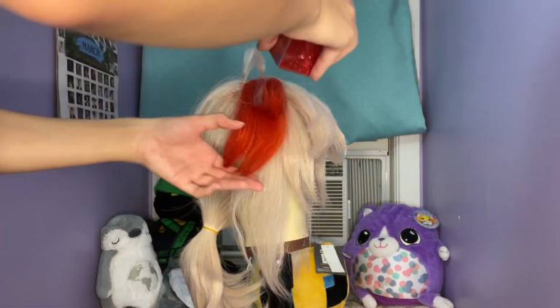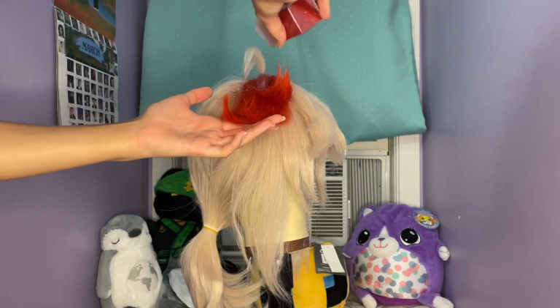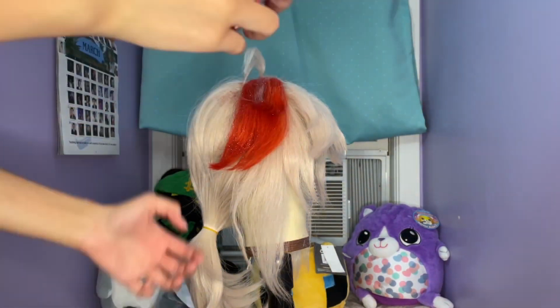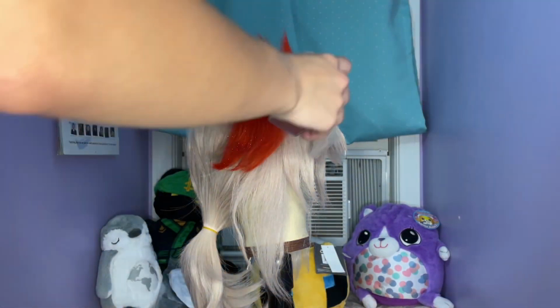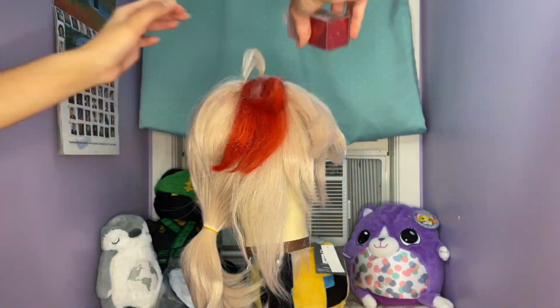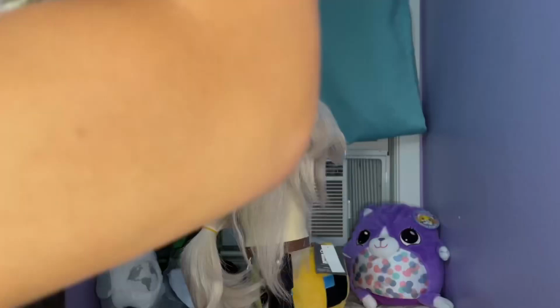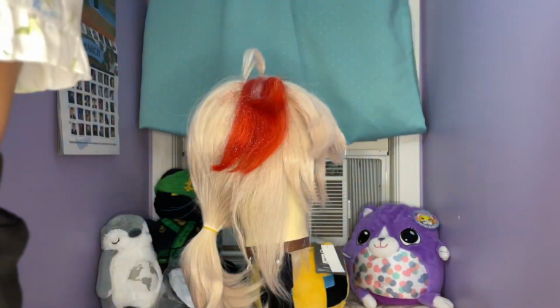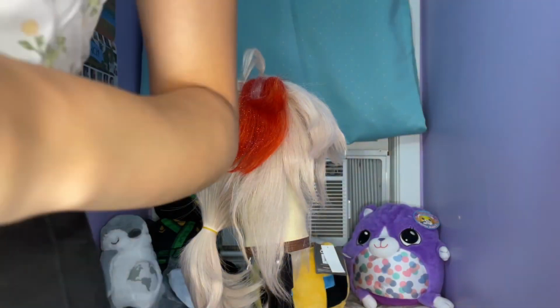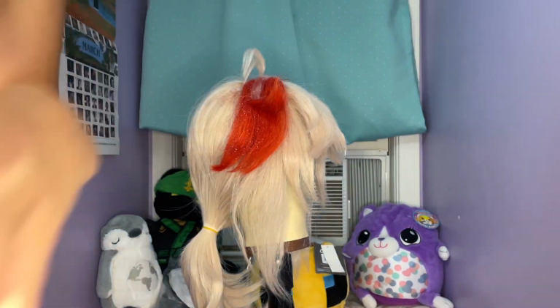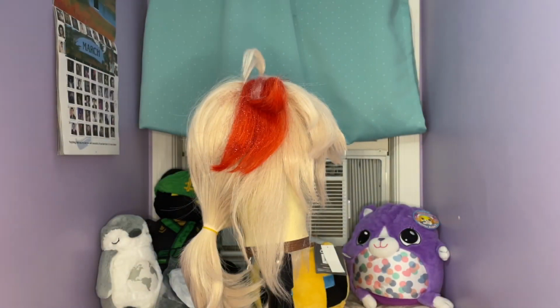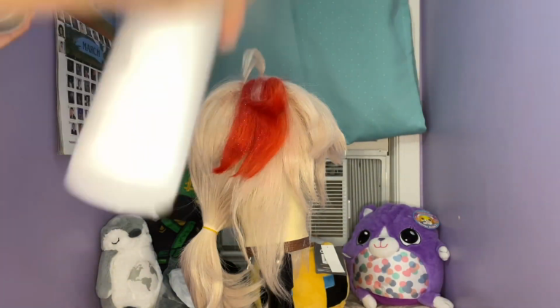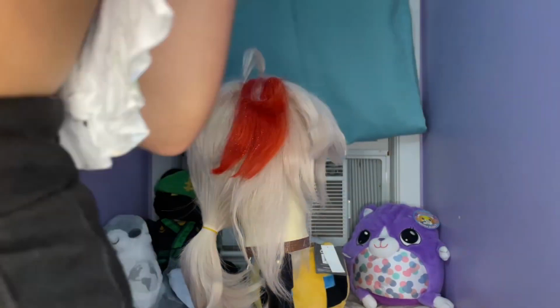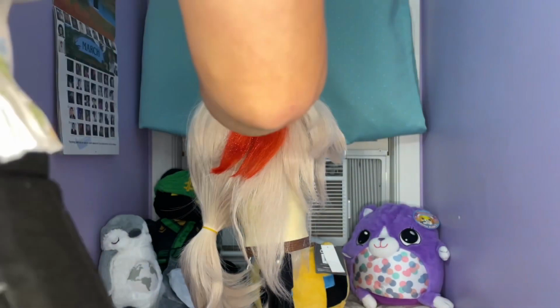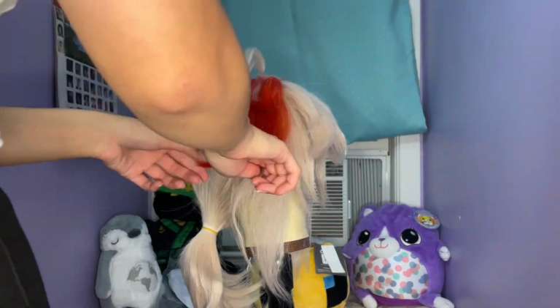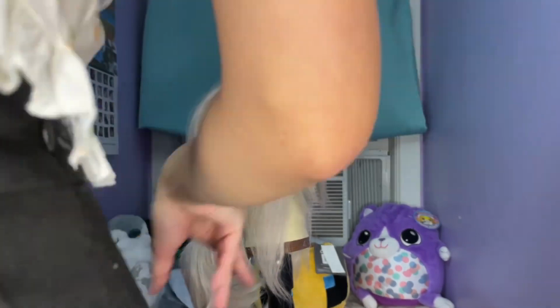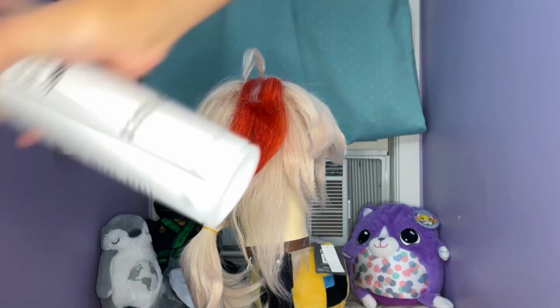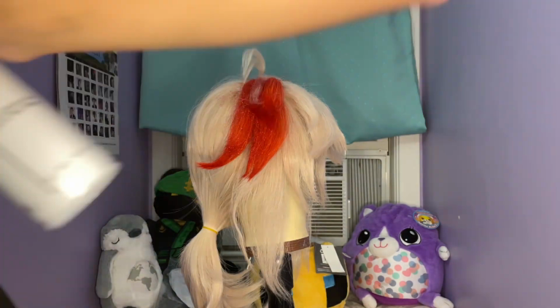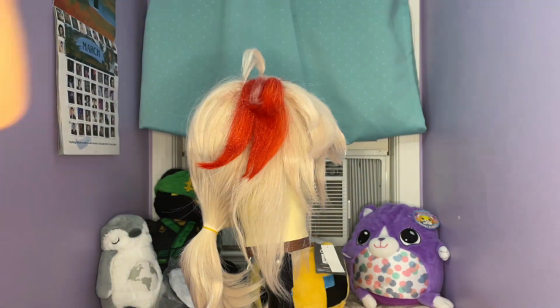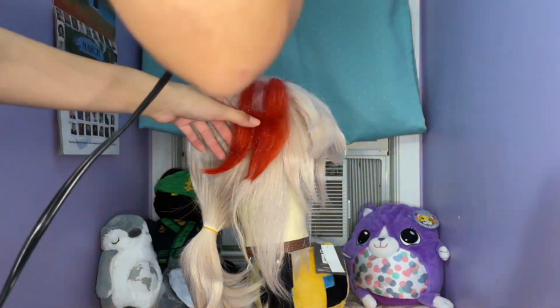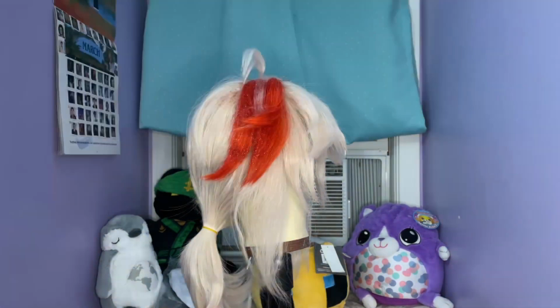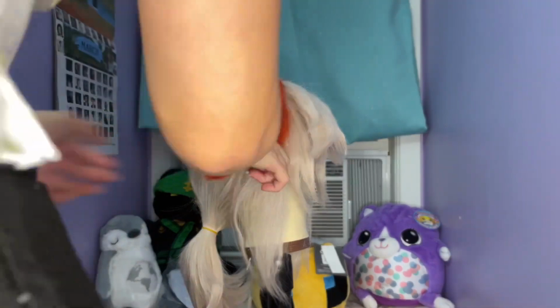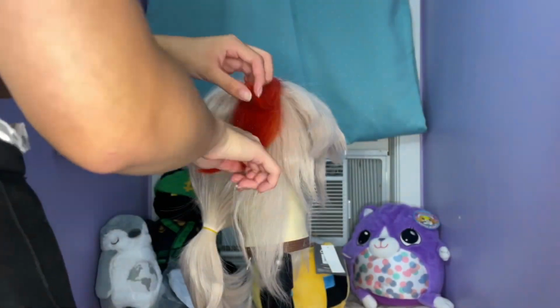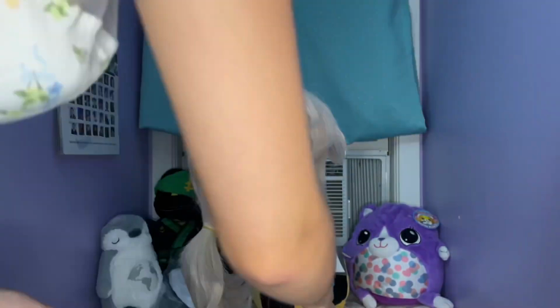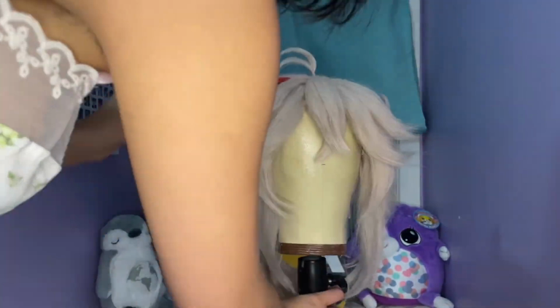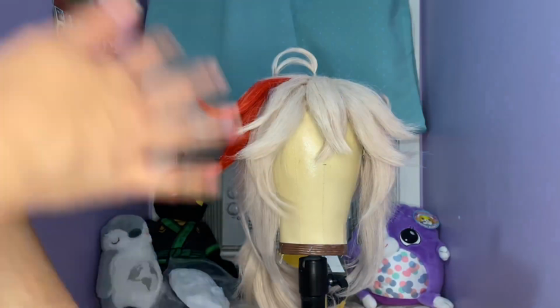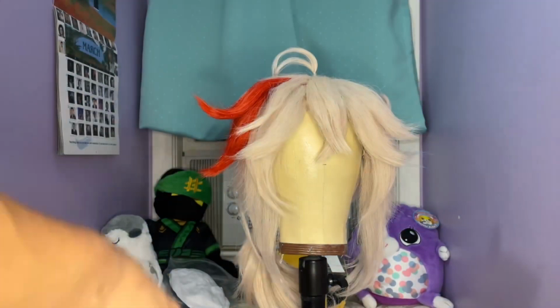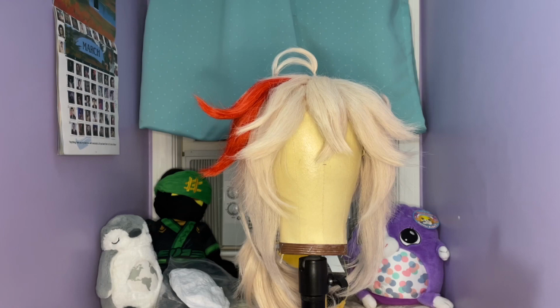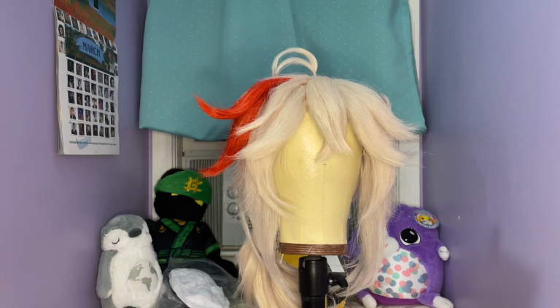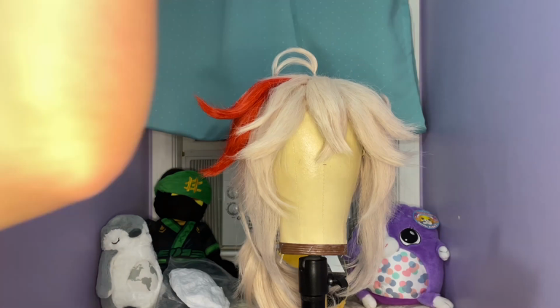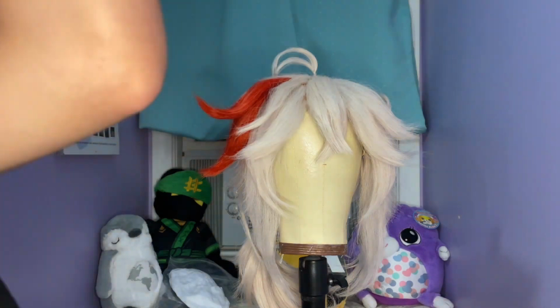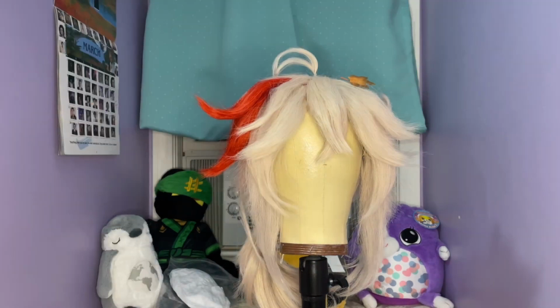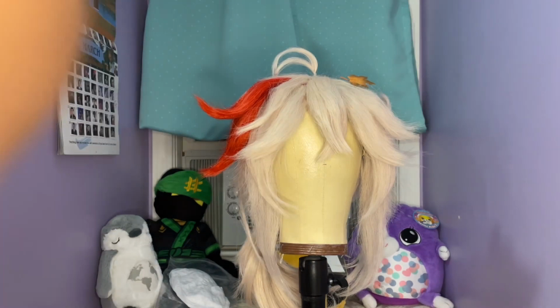Sorry some of the video cut out, but I'll hopefully have another updated Kazuha wig styling video soon, since this video was recorded in July. Regardless, thank you for watching and let me know what other wig videos you'd like to see. Bye!